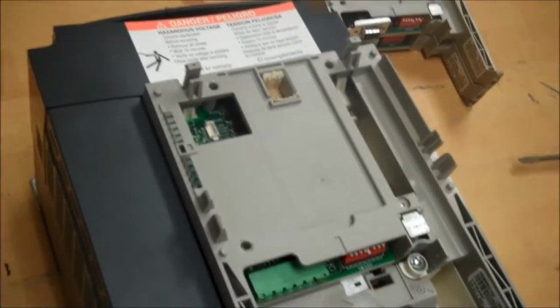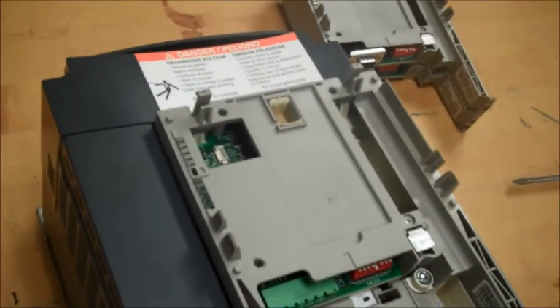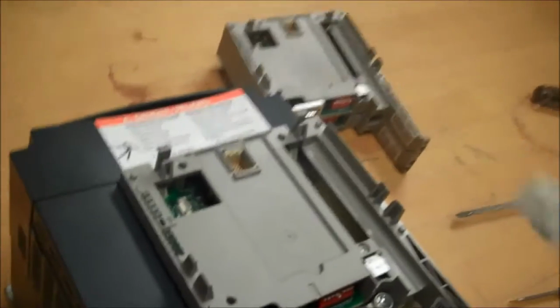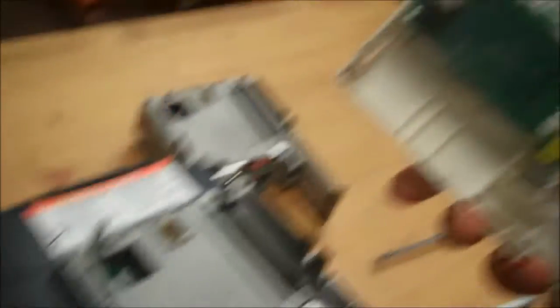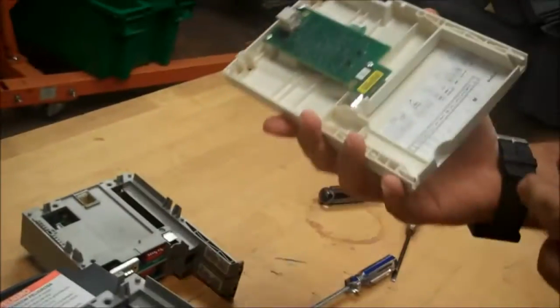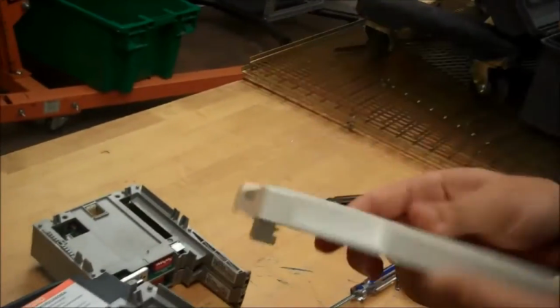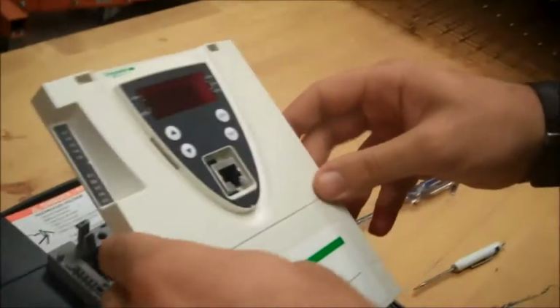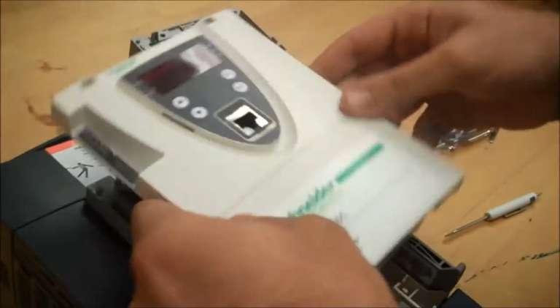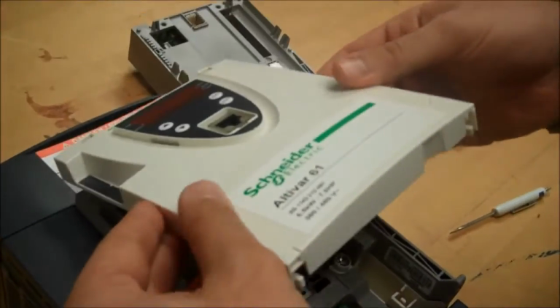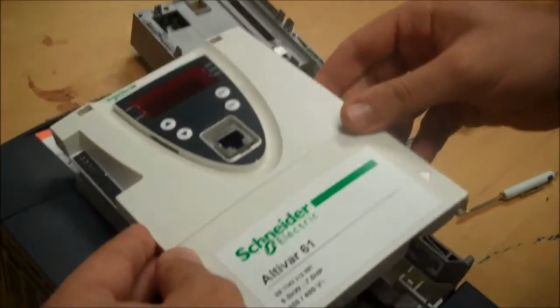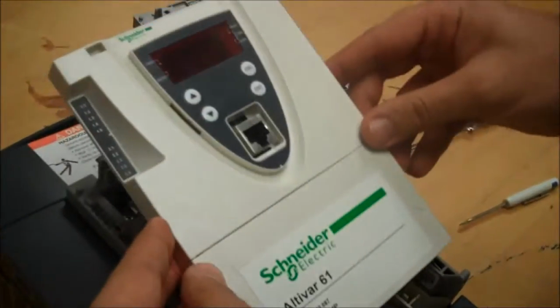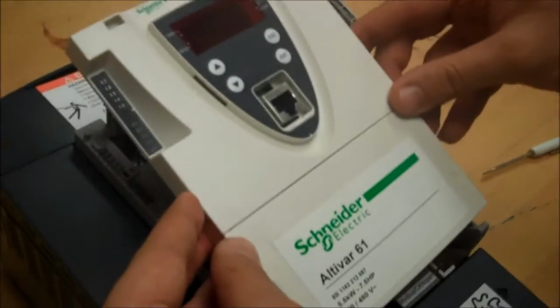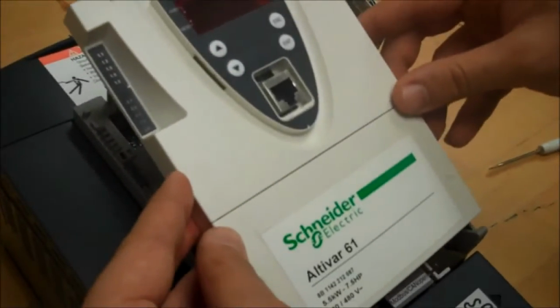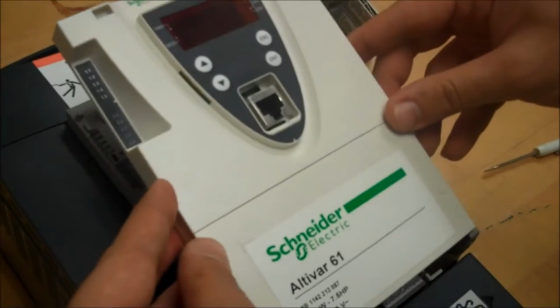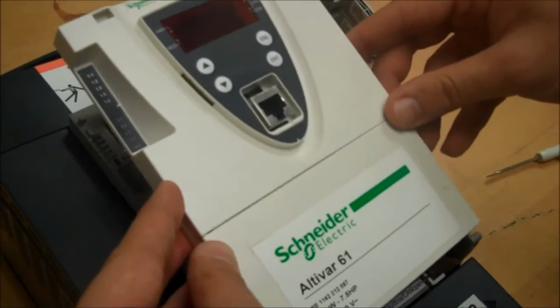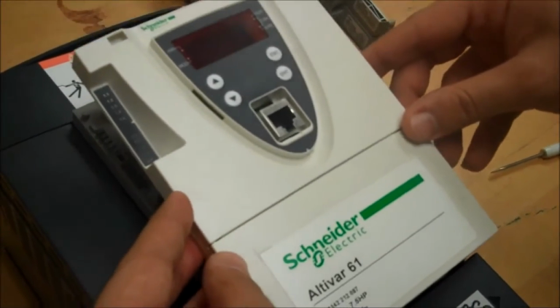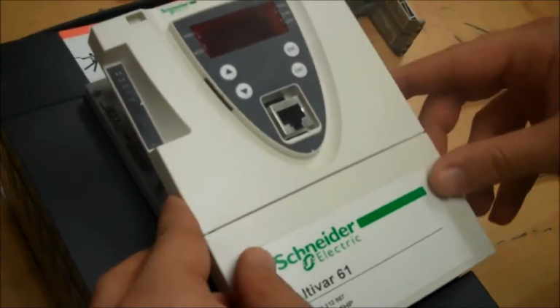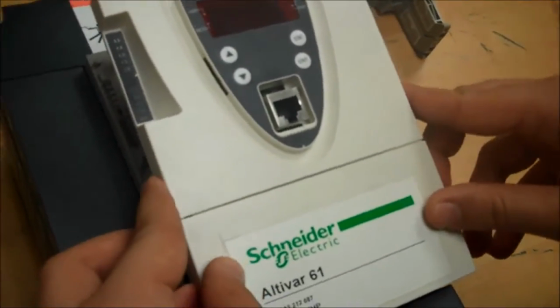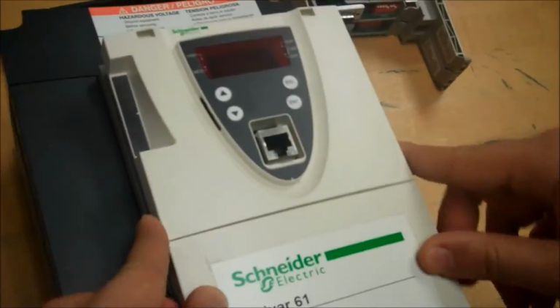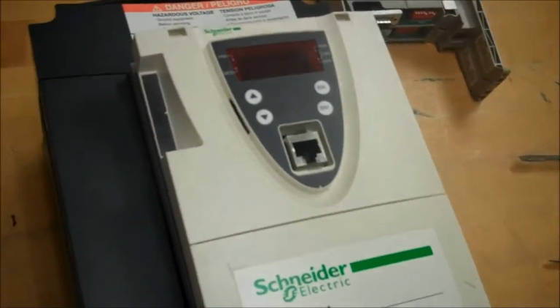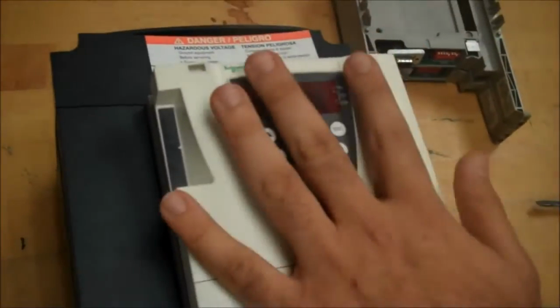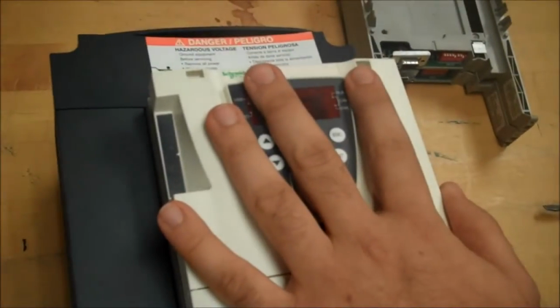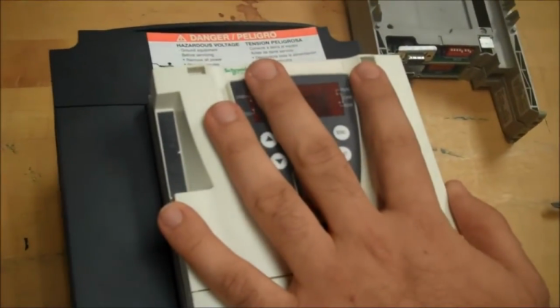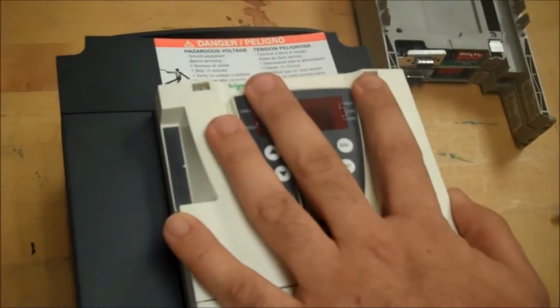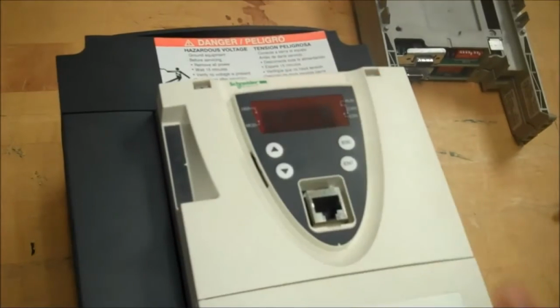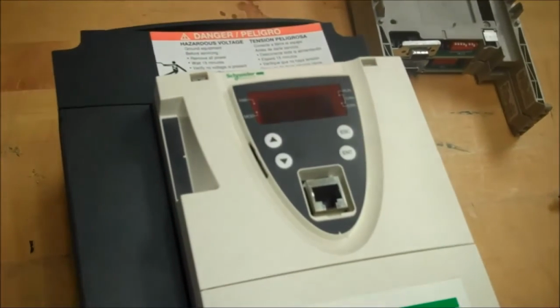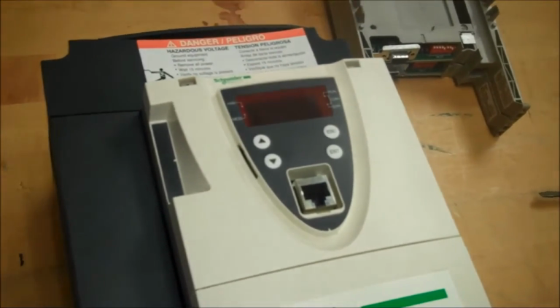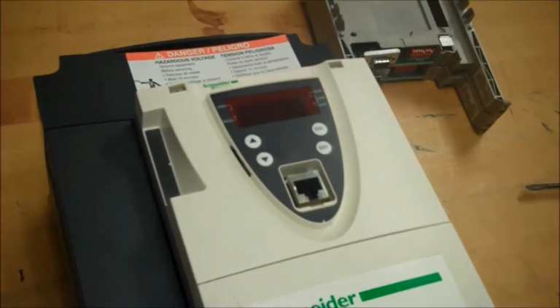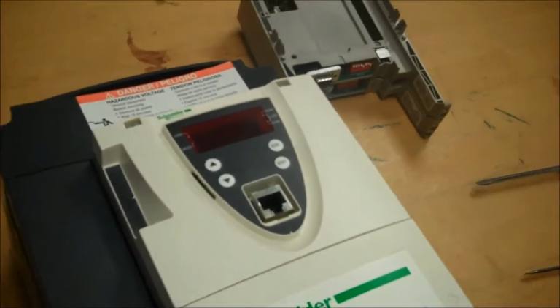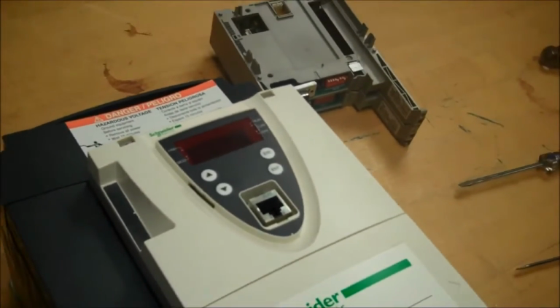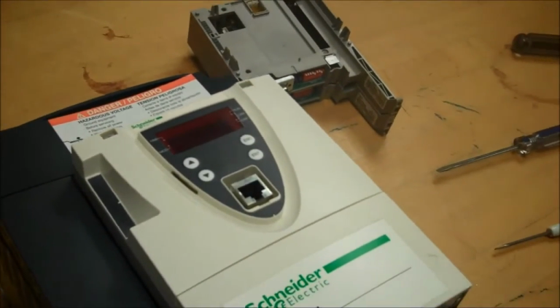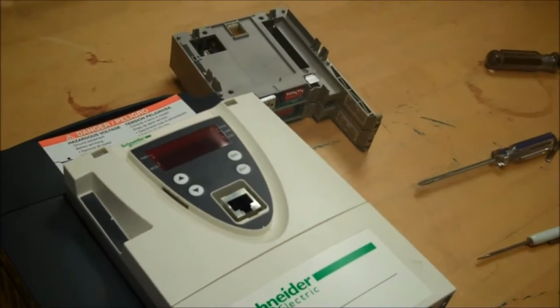Once that's done, you can put your cover back on the same way — put the legs in first, bottom part of the cover first, and push down until you click. And that's how you install an option card on a 6-1 and 7-1 drive.